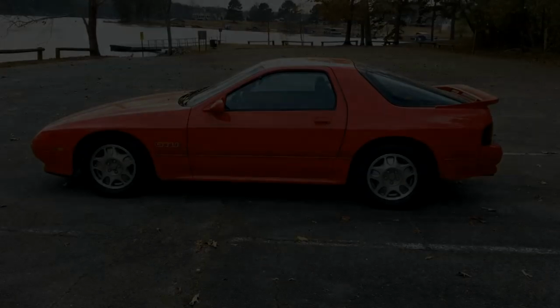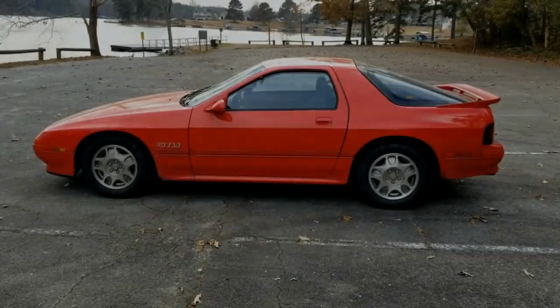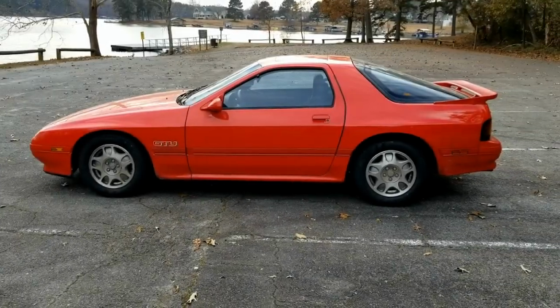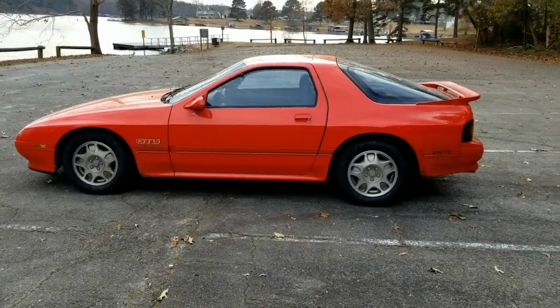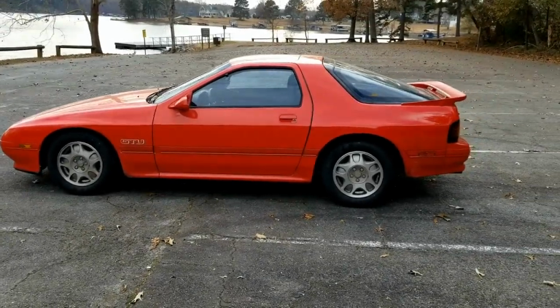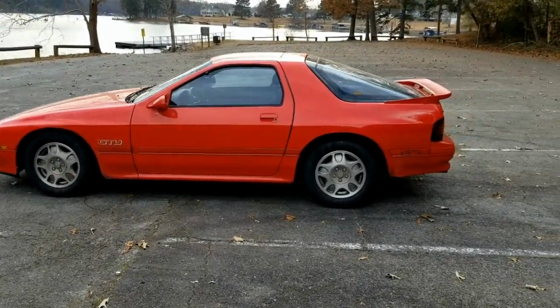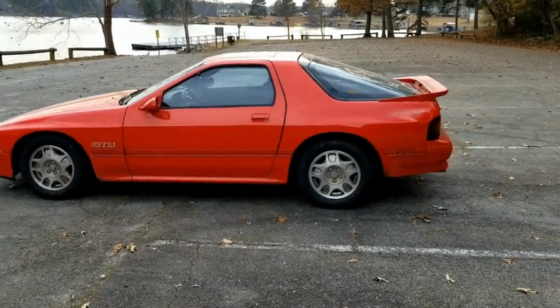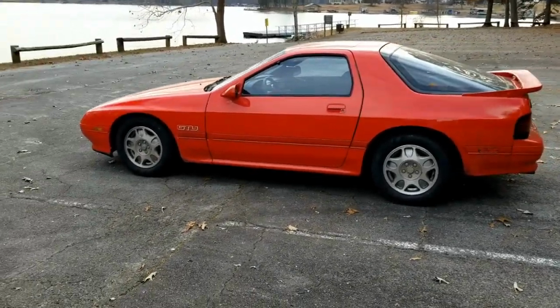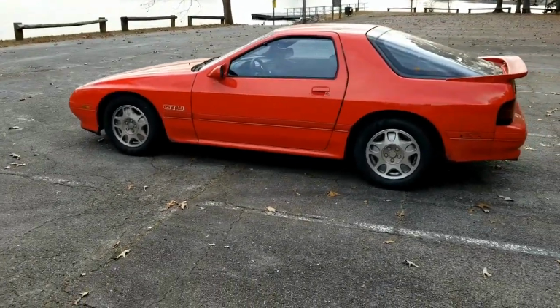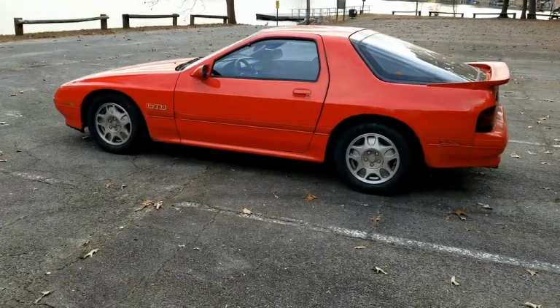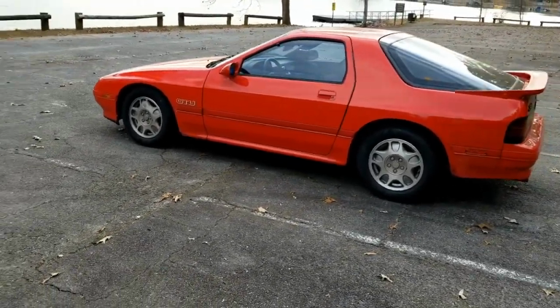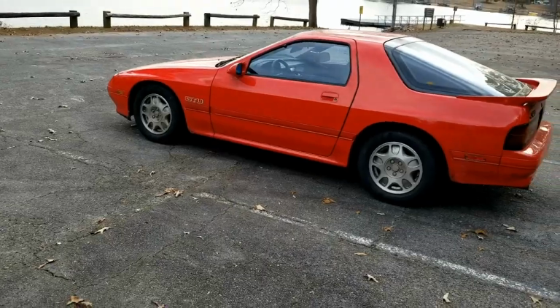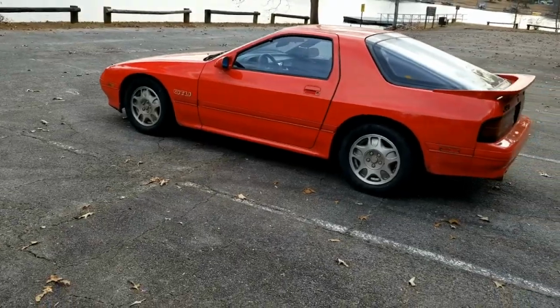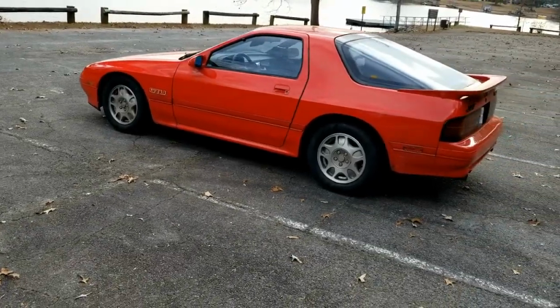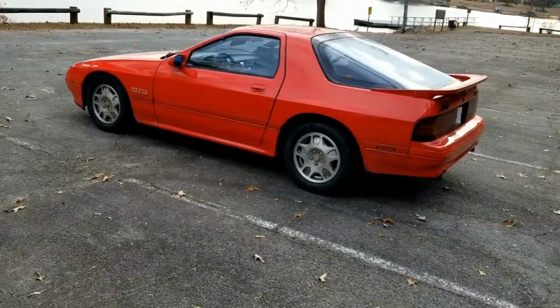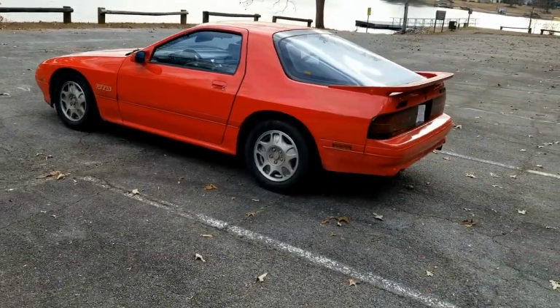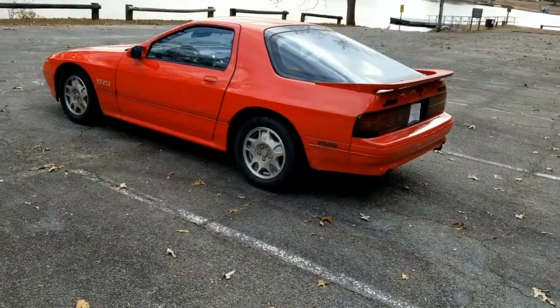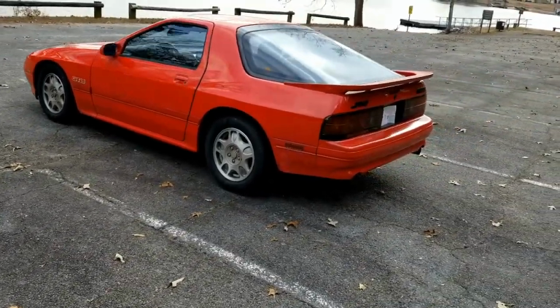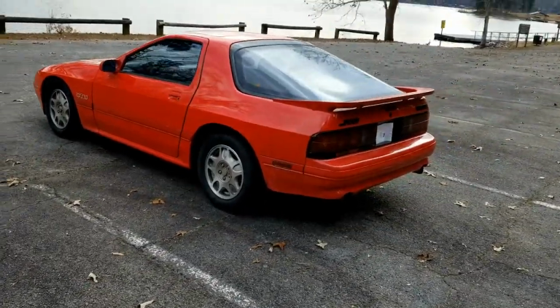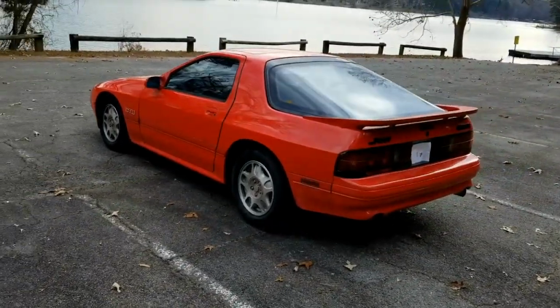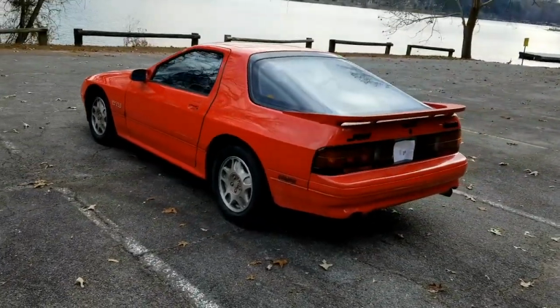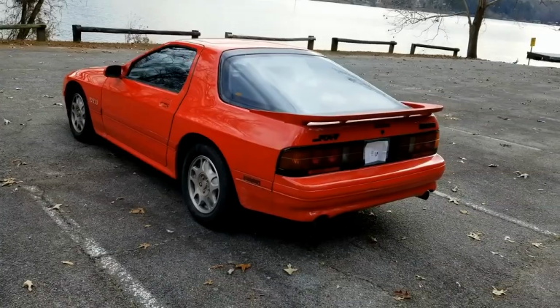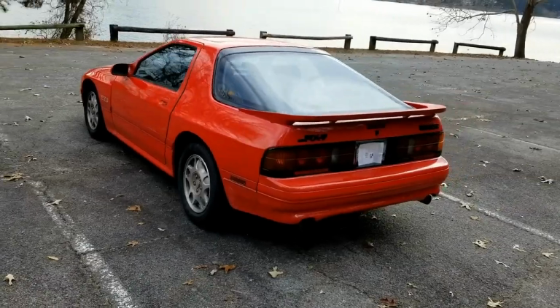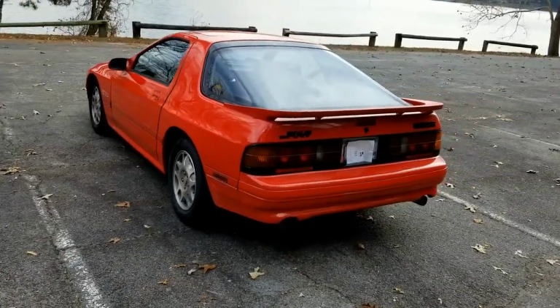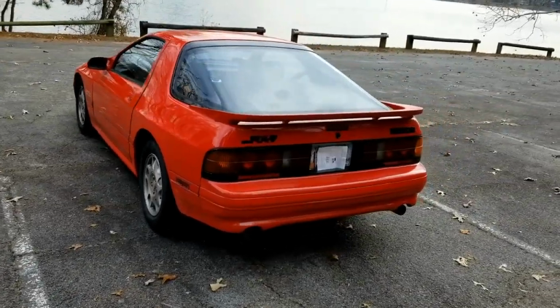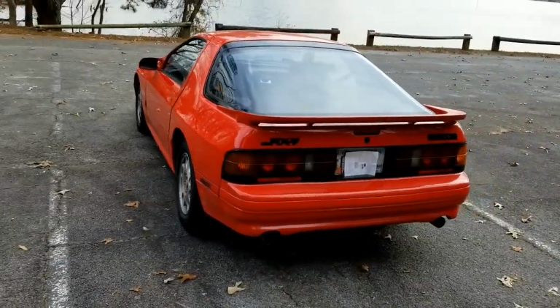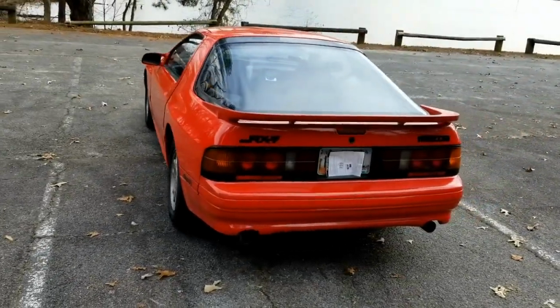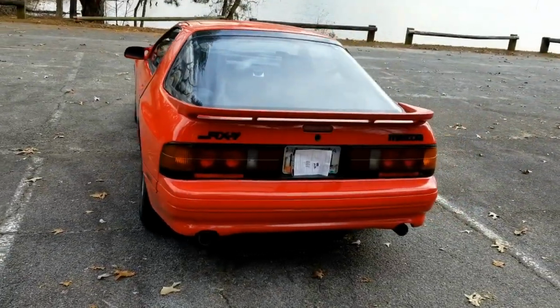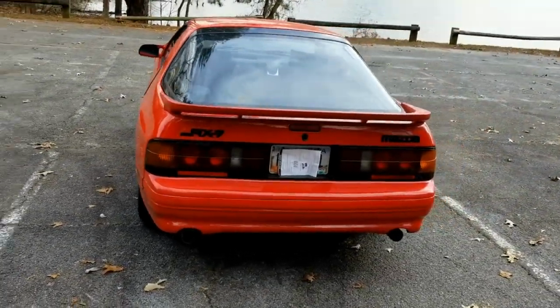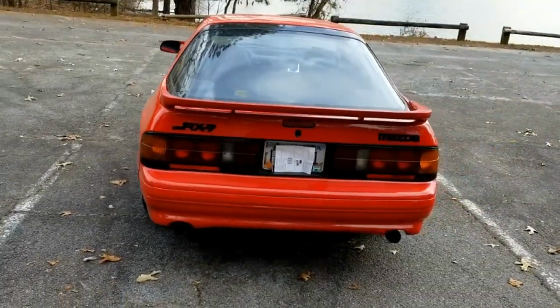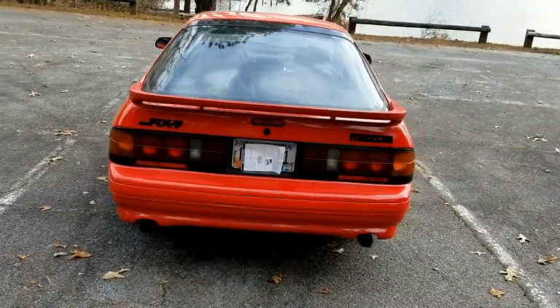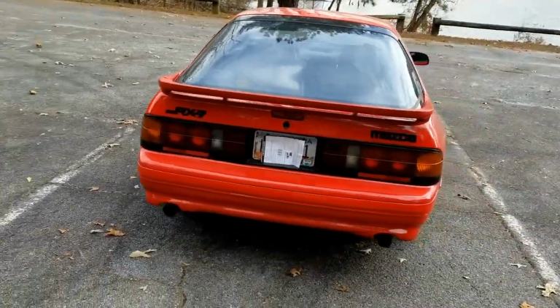This is the same car, a 1990 RX-7 with 5-speed manual transmission that I have a compression test video on from many years ago, demonstrating to my sorrow what a compression test looks like when an apex seal has failed.